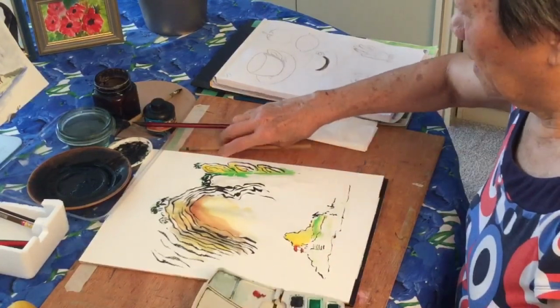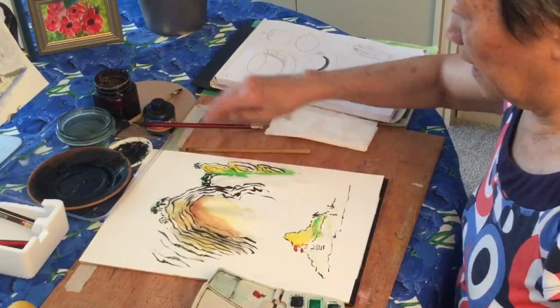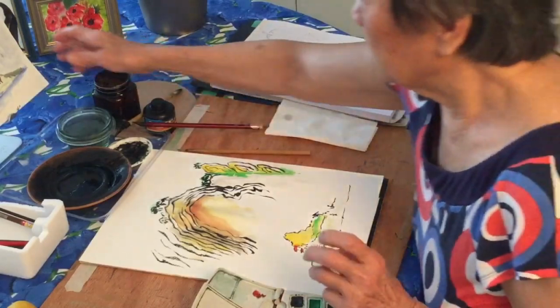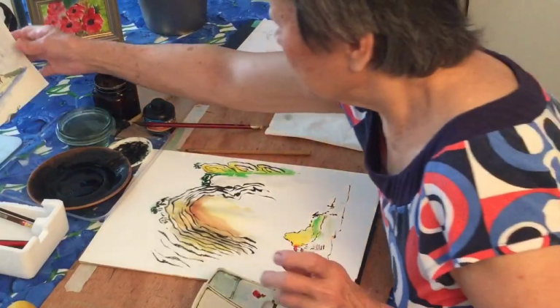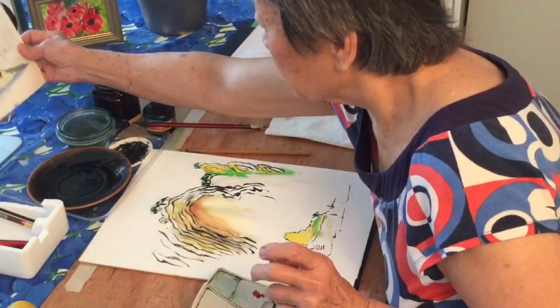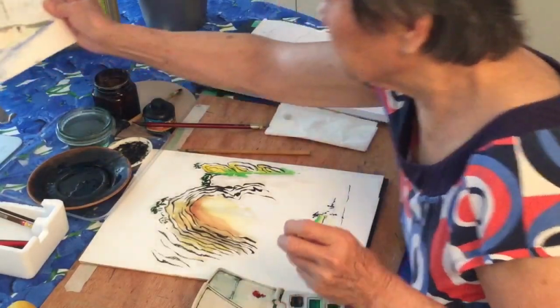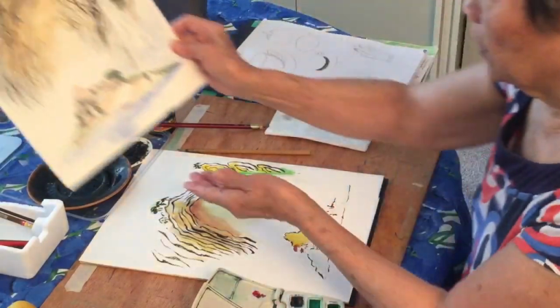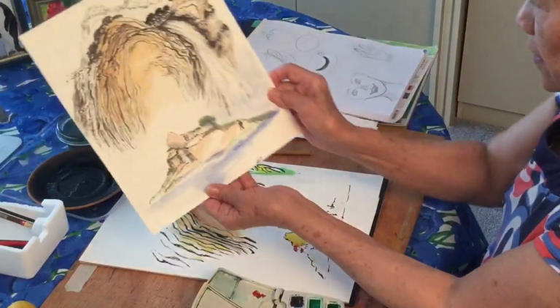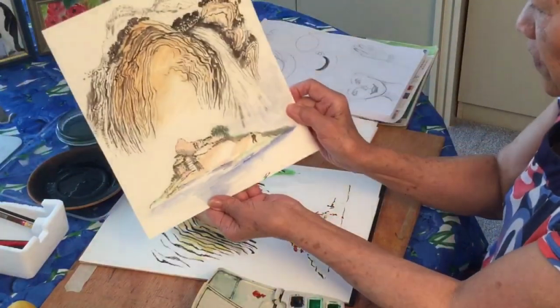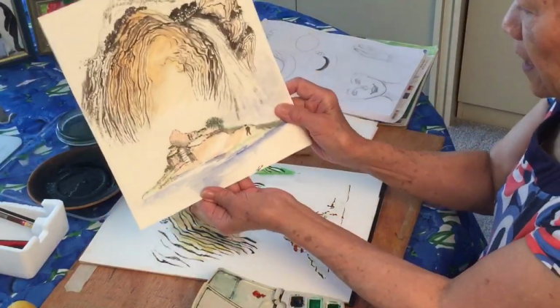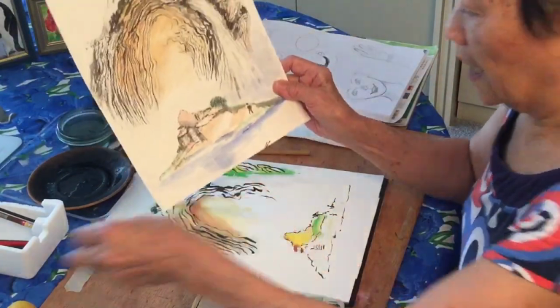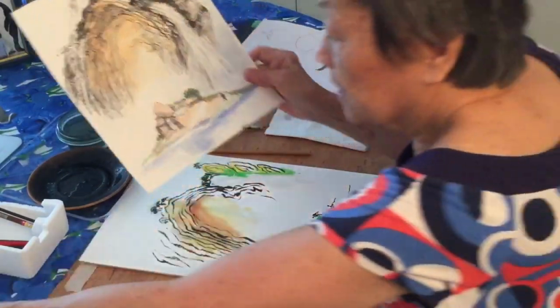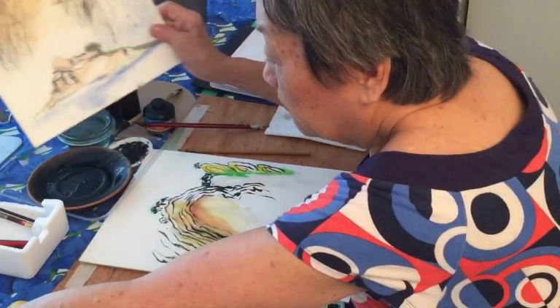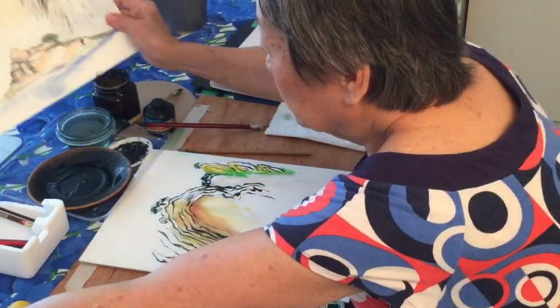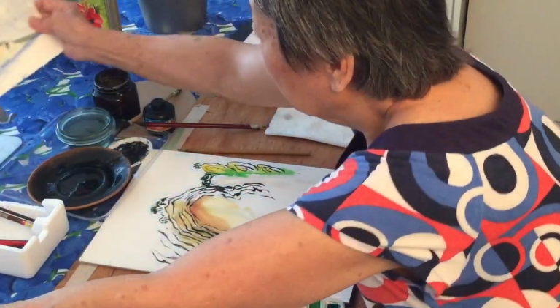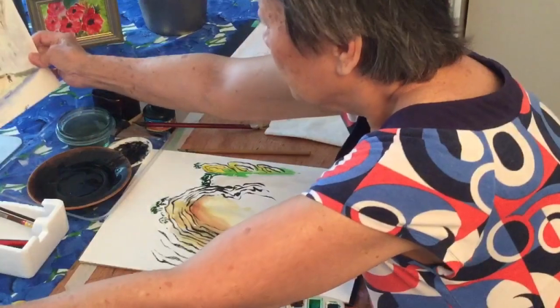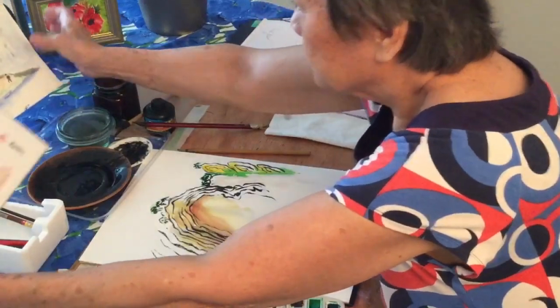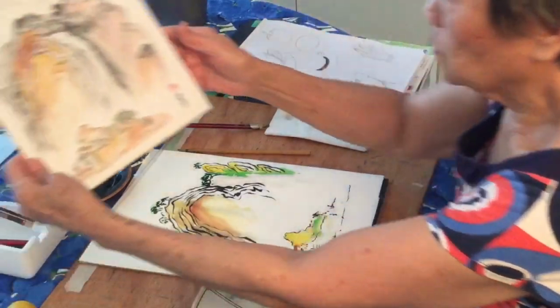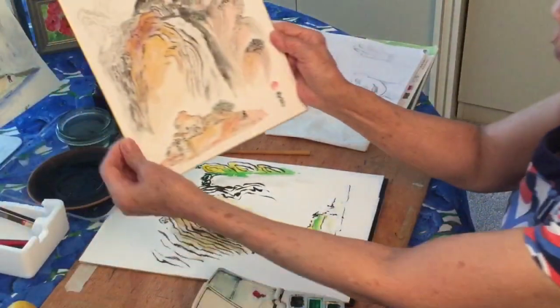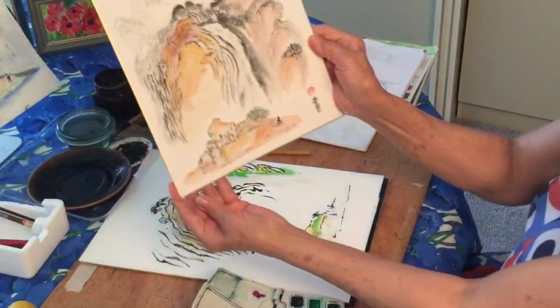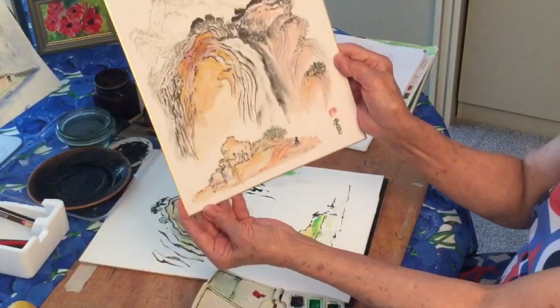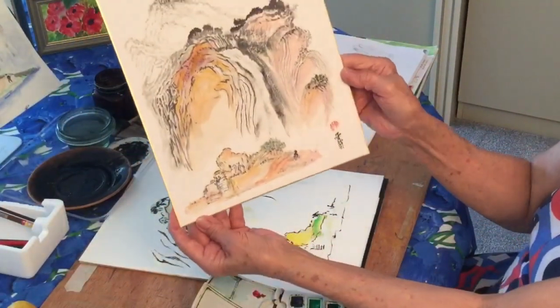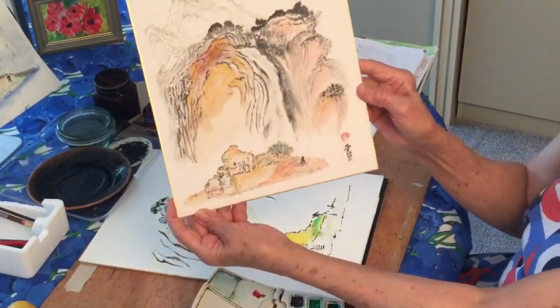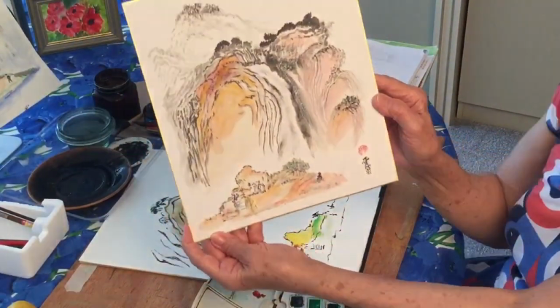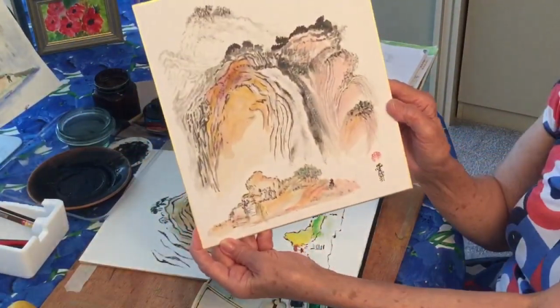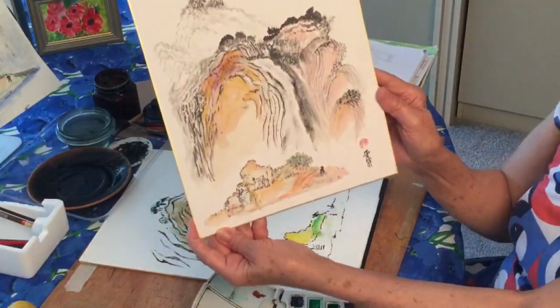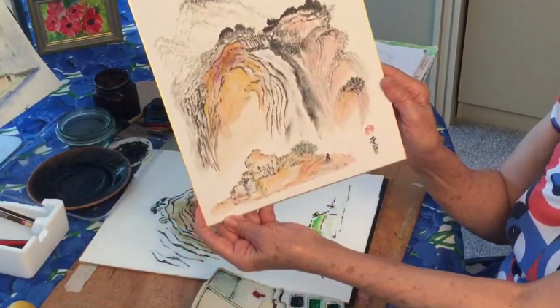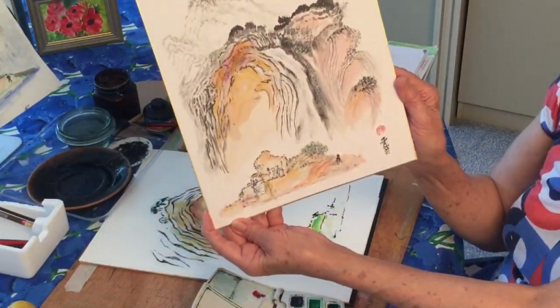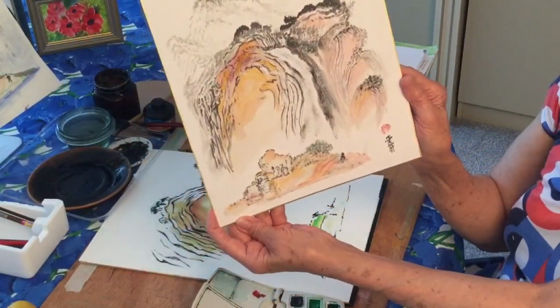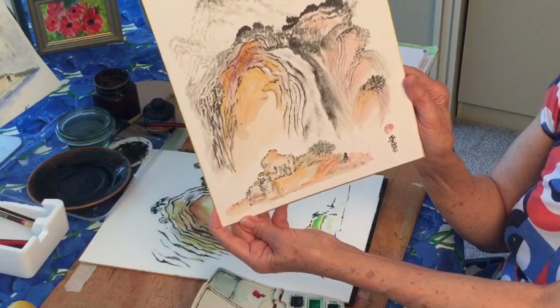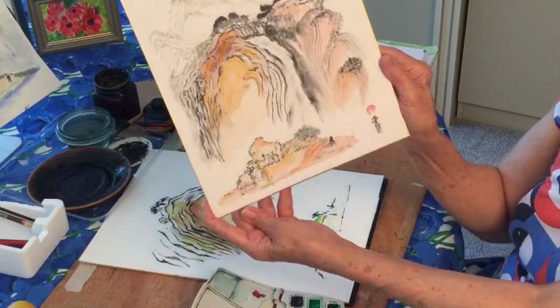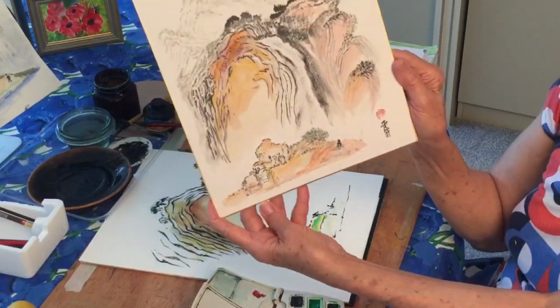And here is one that I did earlier — and finally, this is what you want to look at. So there is your Chinese mountain and island.